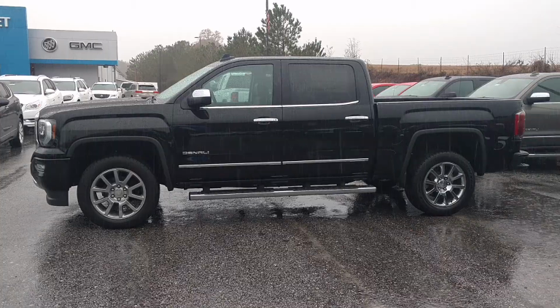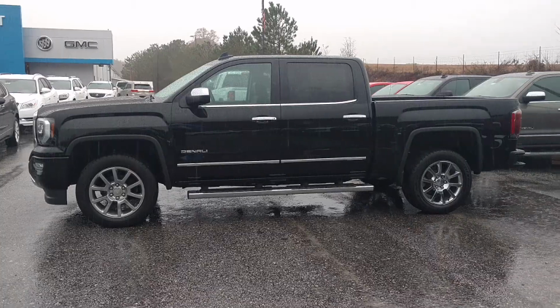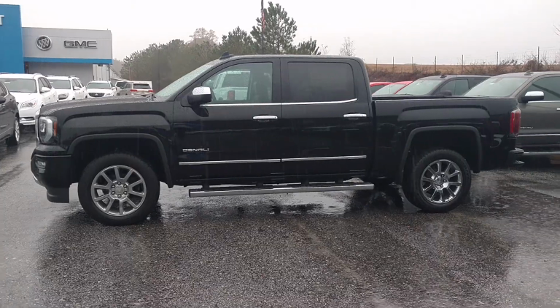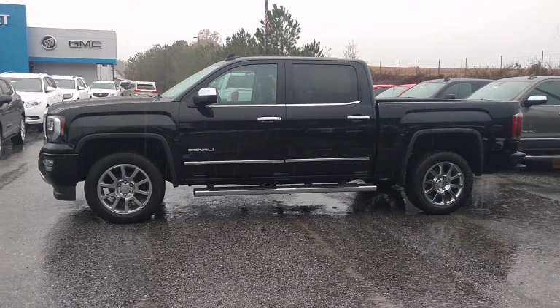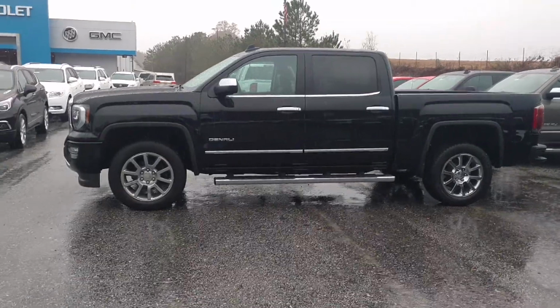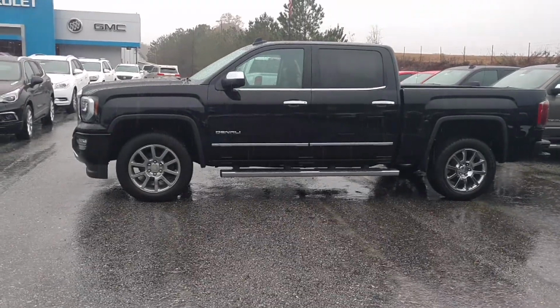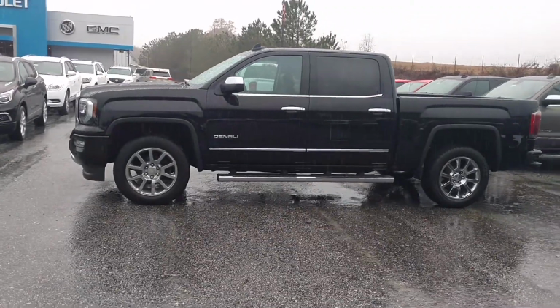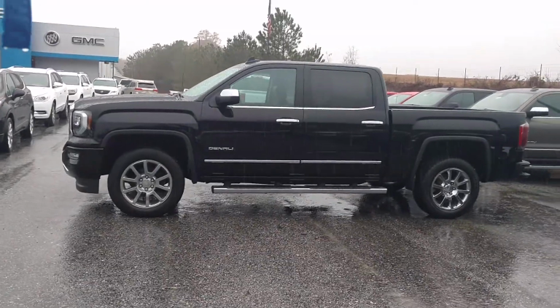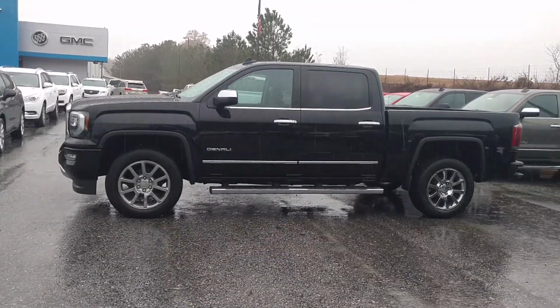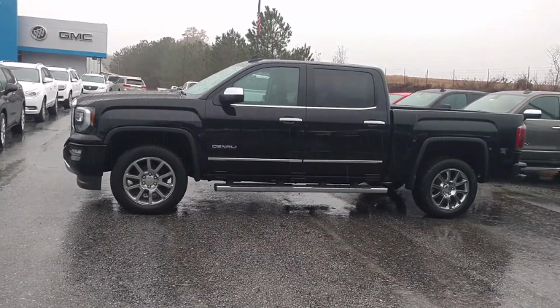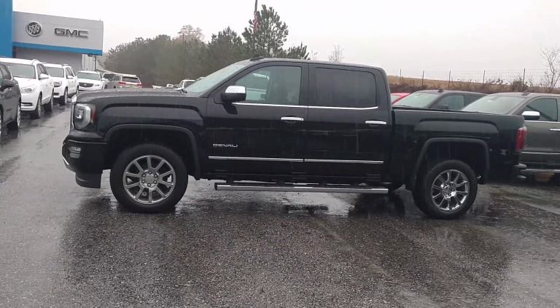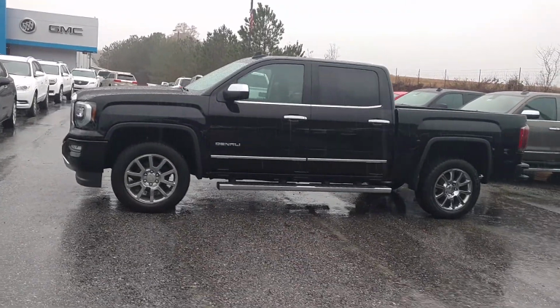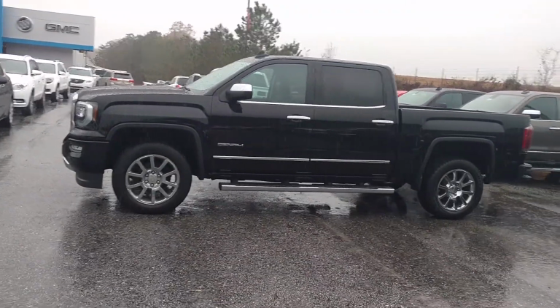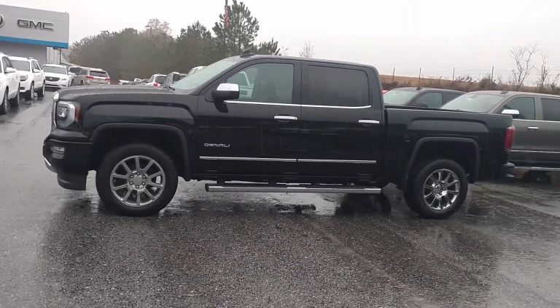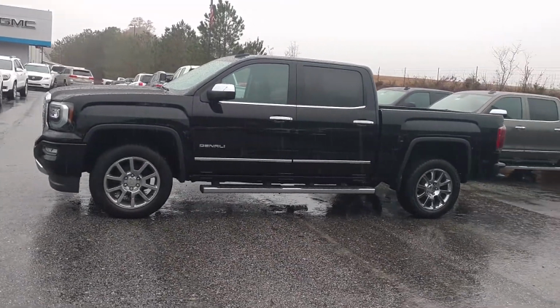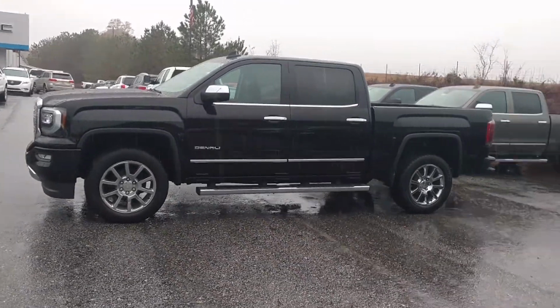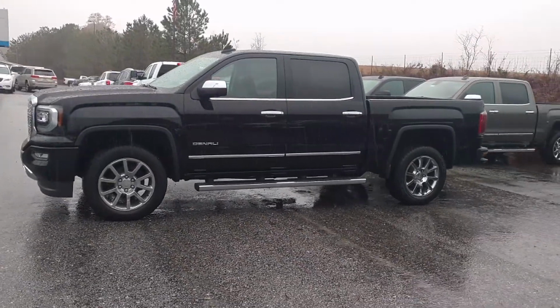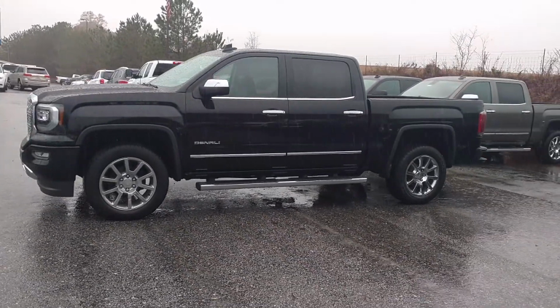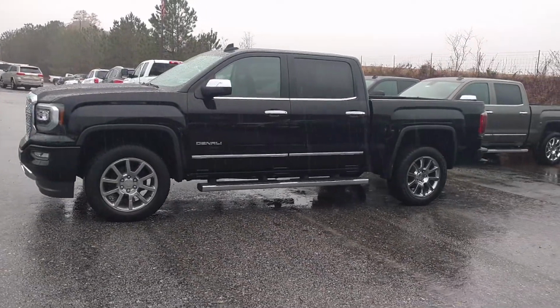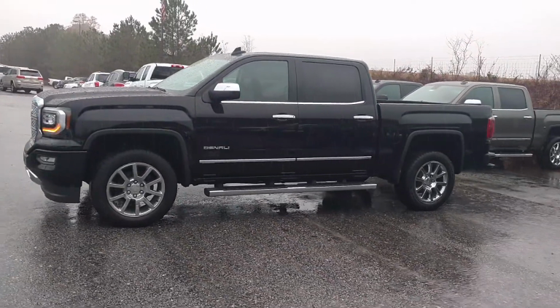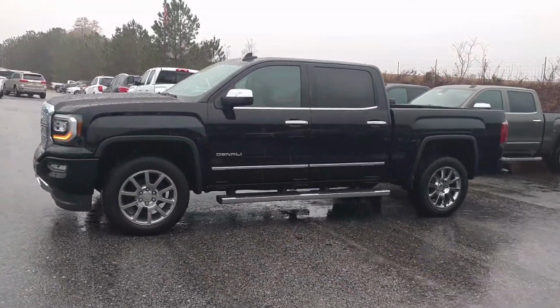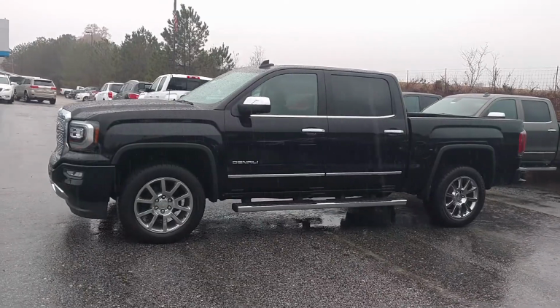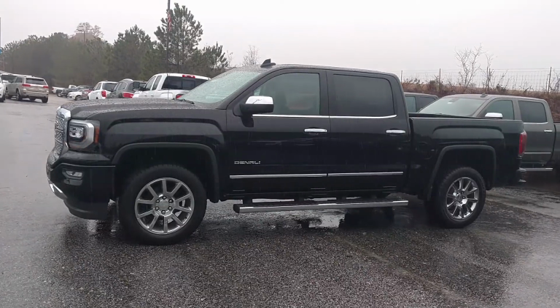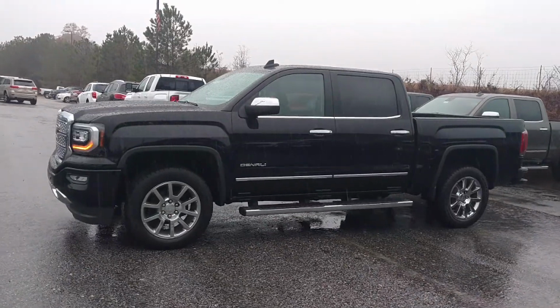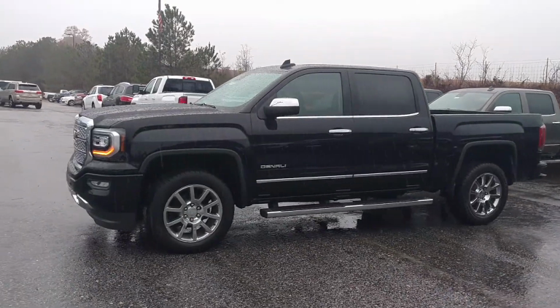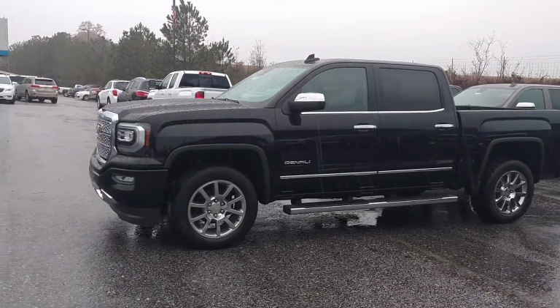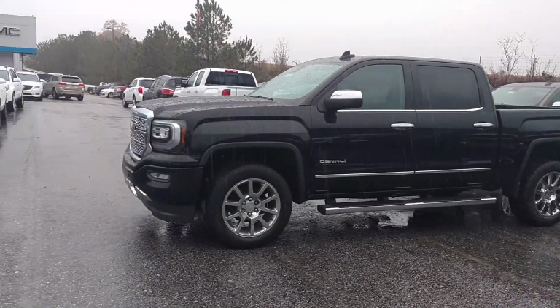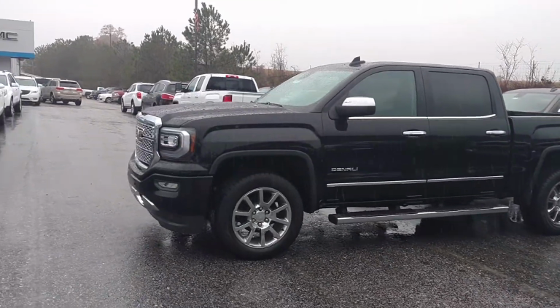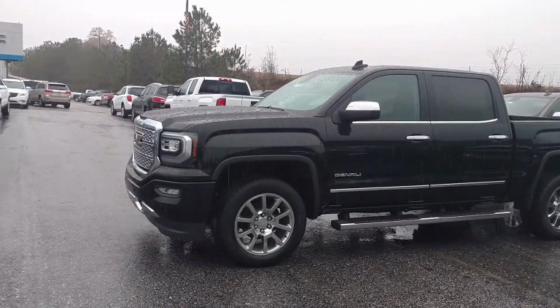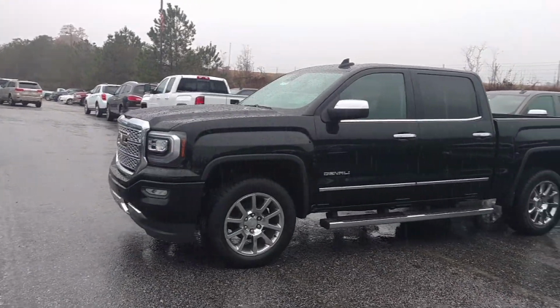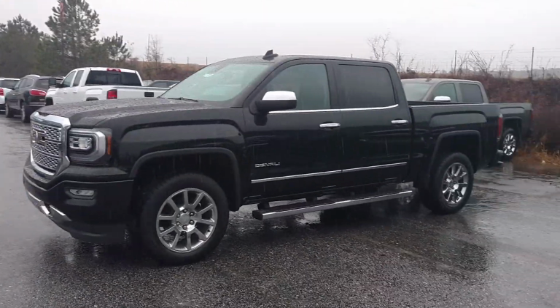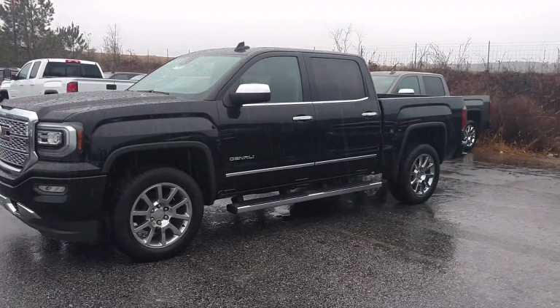Hey Chris, how you doing? This is Jimmy up here at Jimmy Britt Chevrolet. This is our 2017 GMC Sierra Denali.